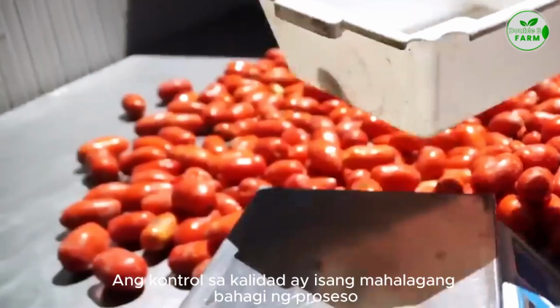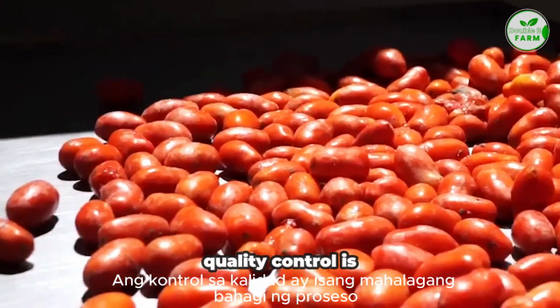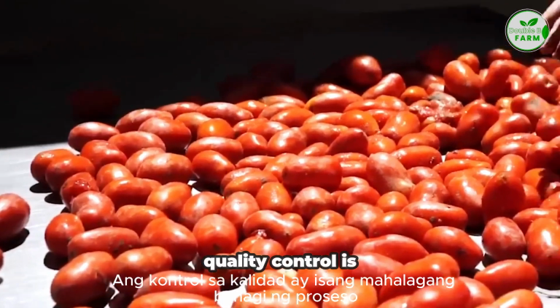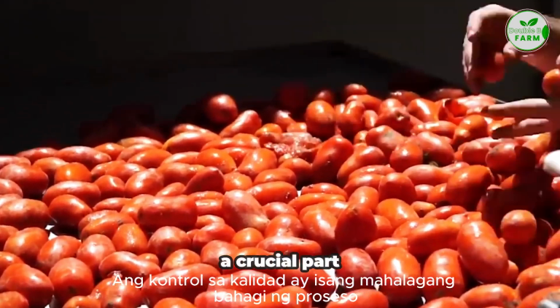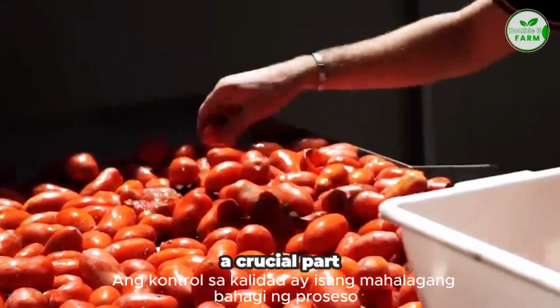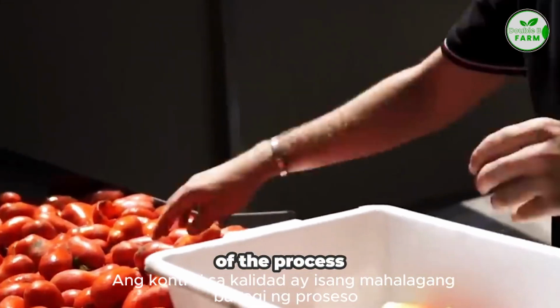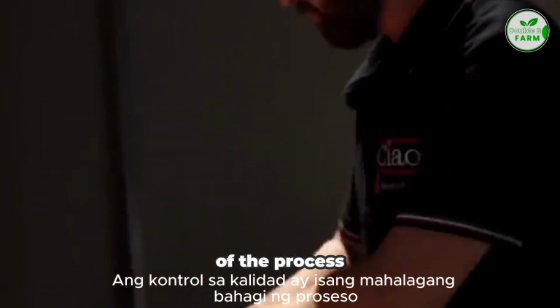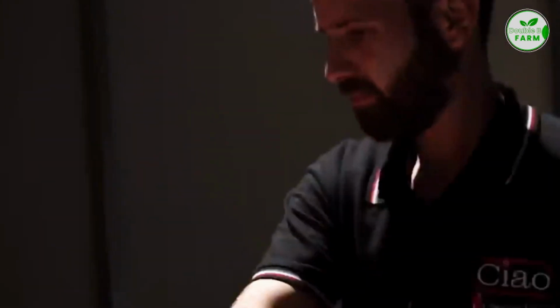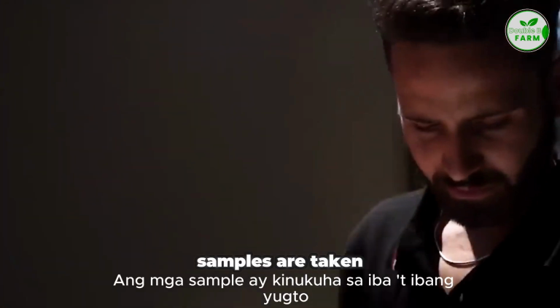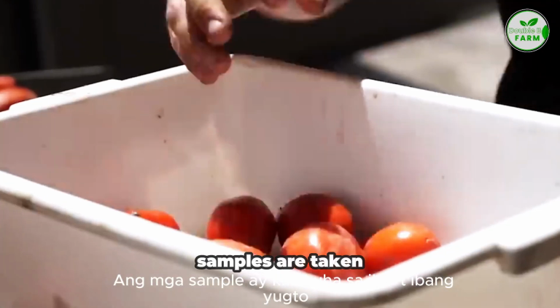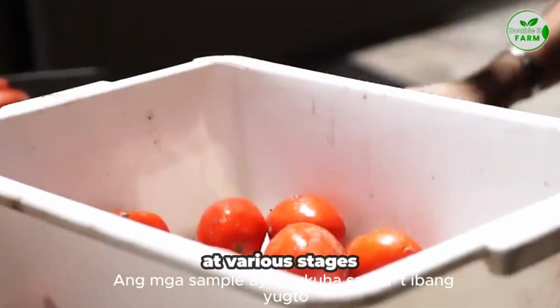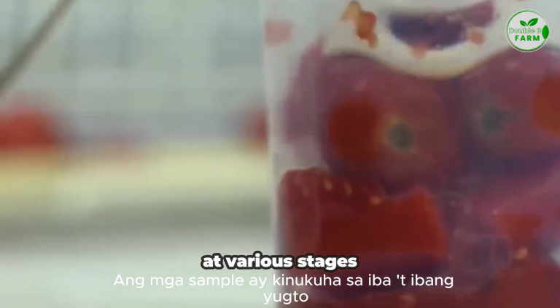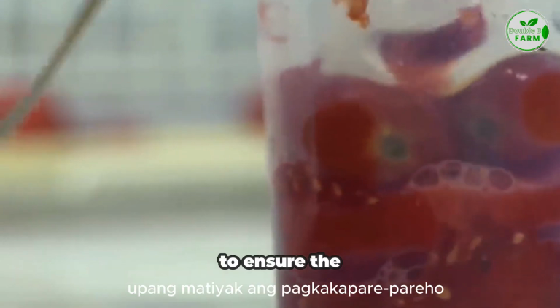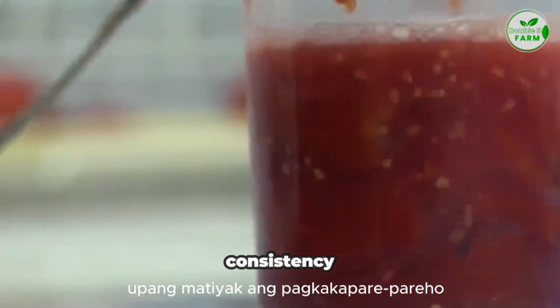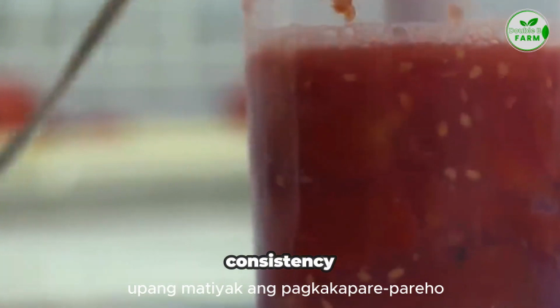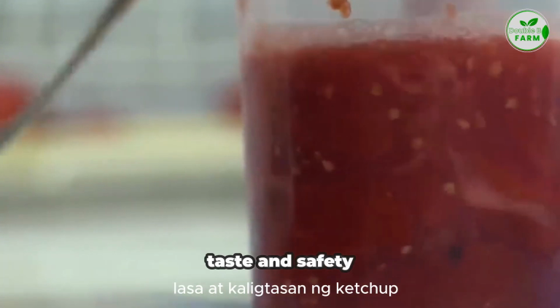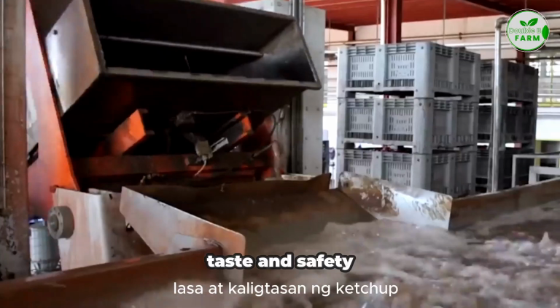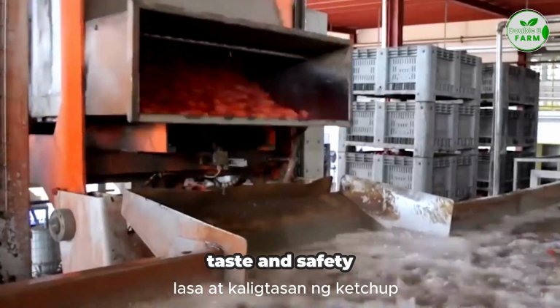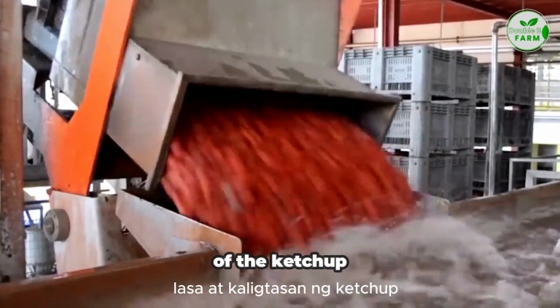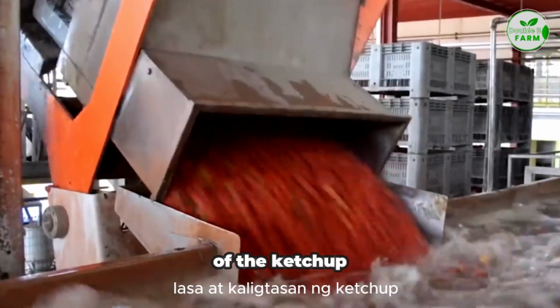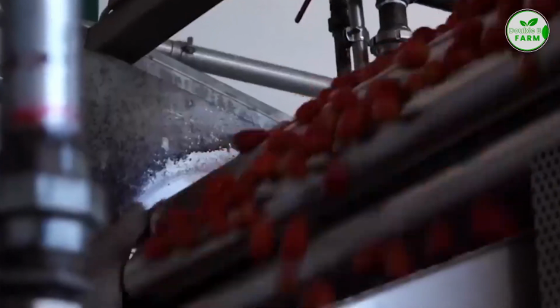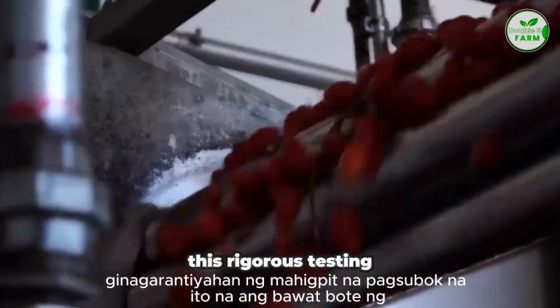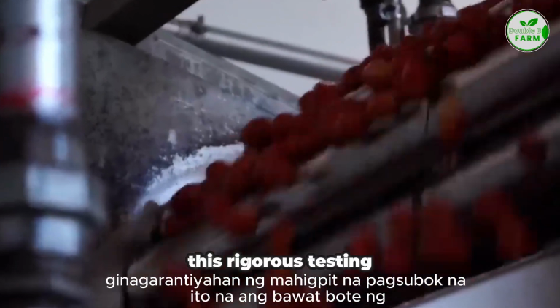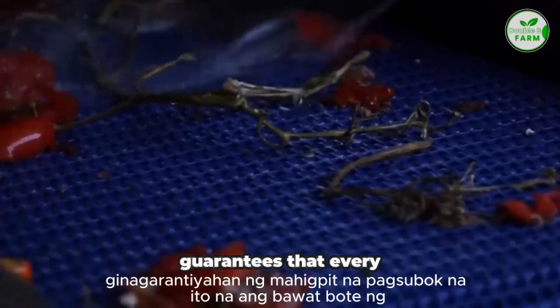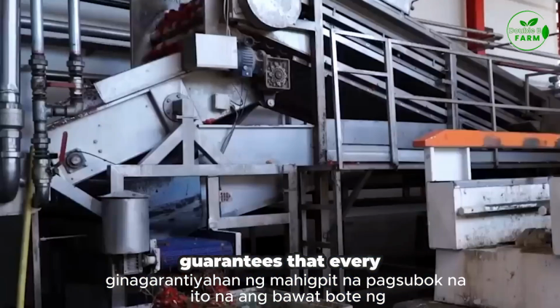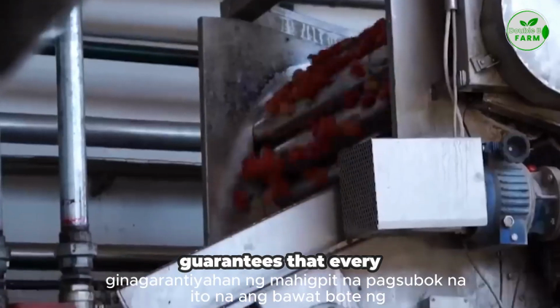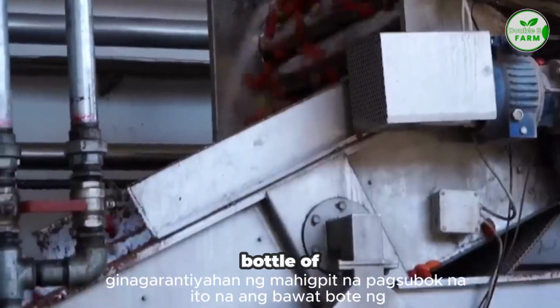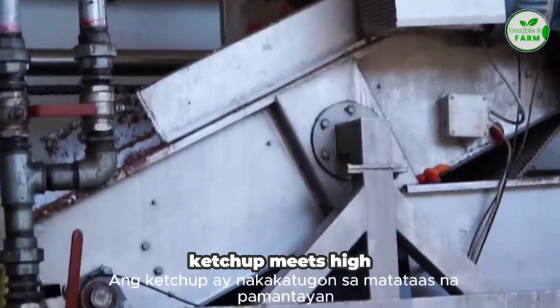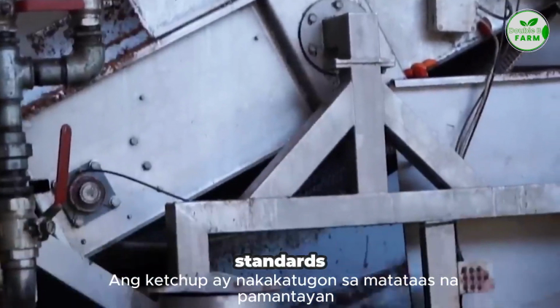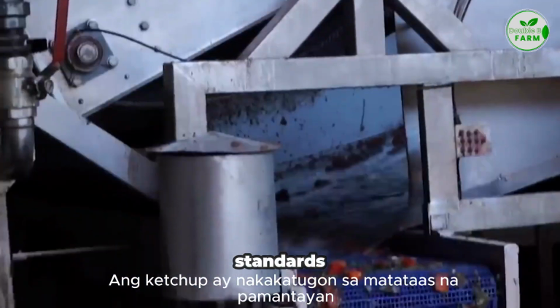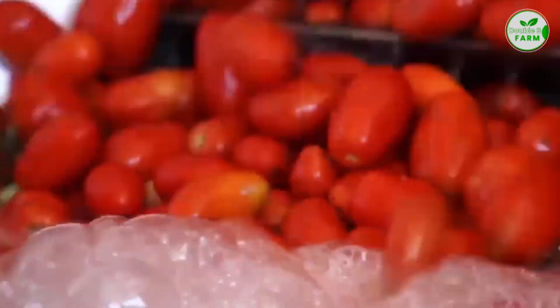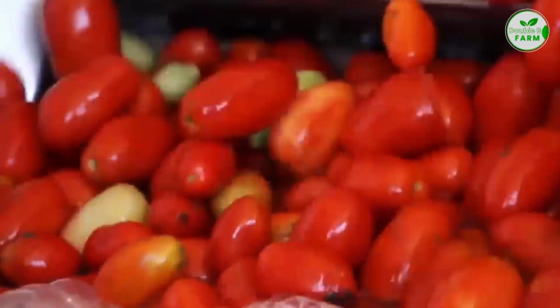Quality control is a crucial part of the process. Samples are taken at various stages to ensure the consistency, taste, and safety of the ketchup. This rigorous testing guarantees that every bottle of ketchup meets high standards.